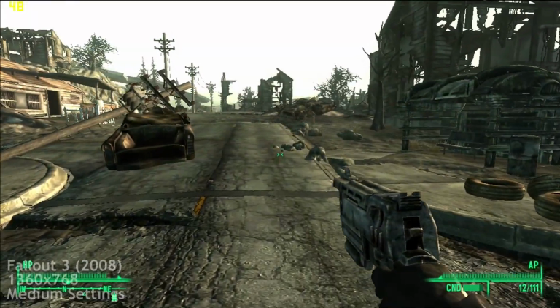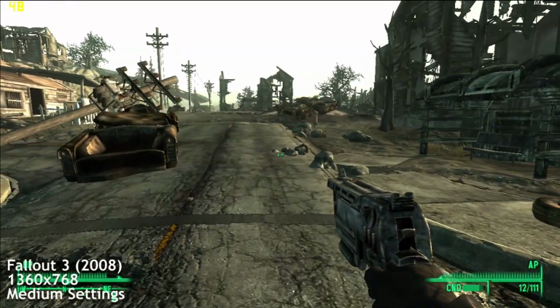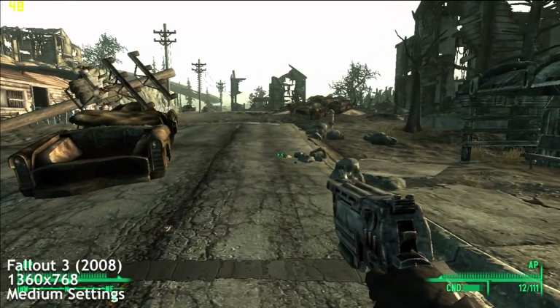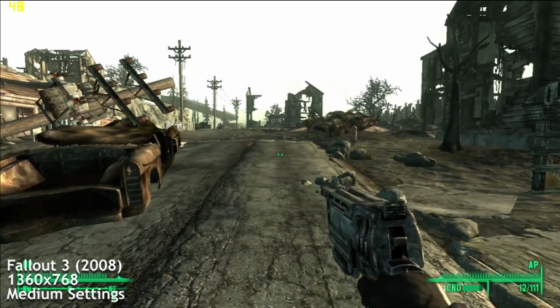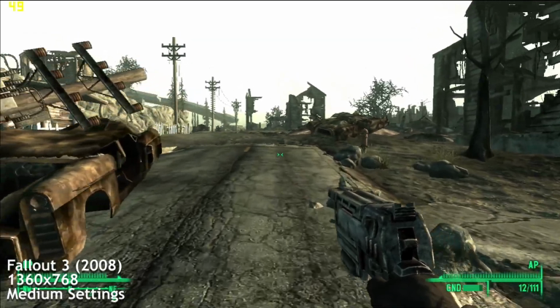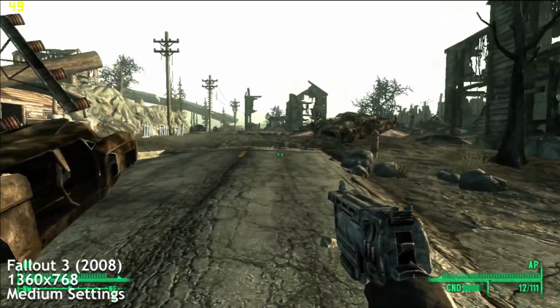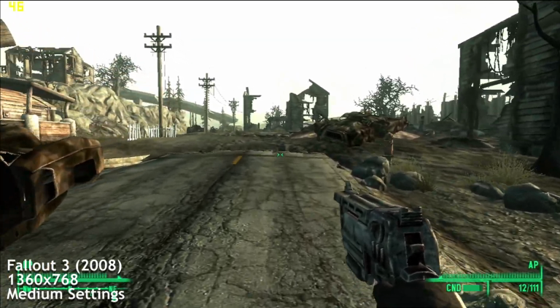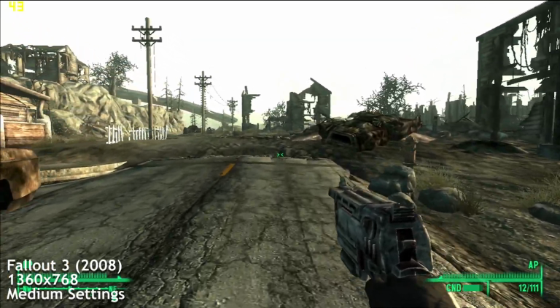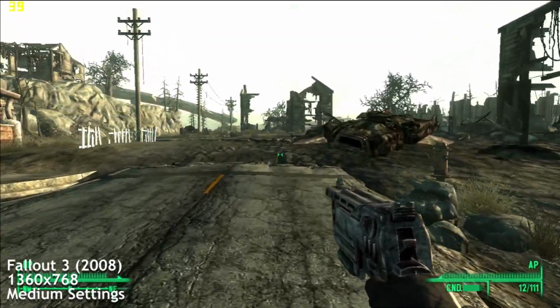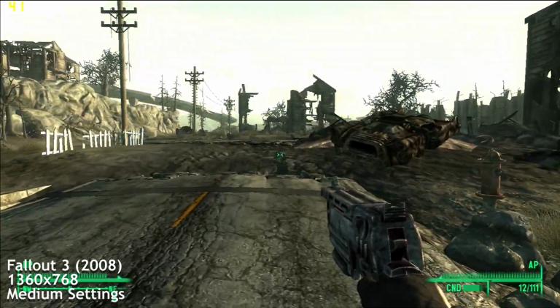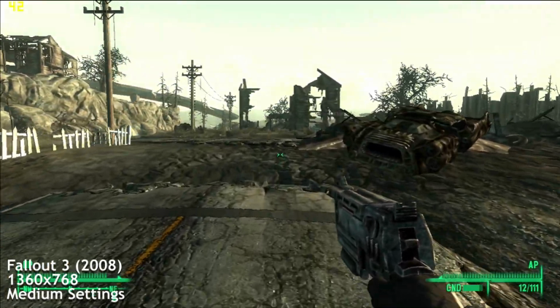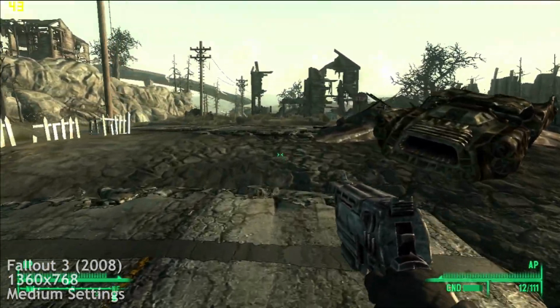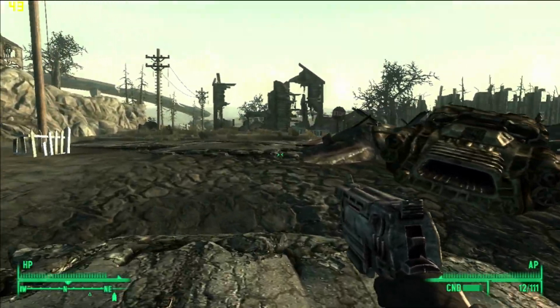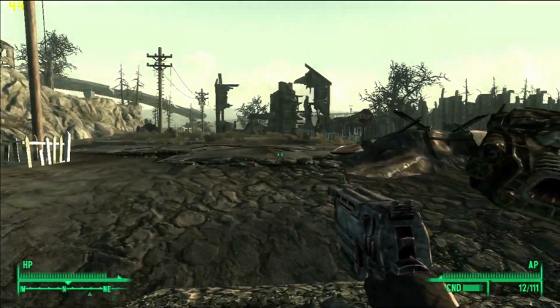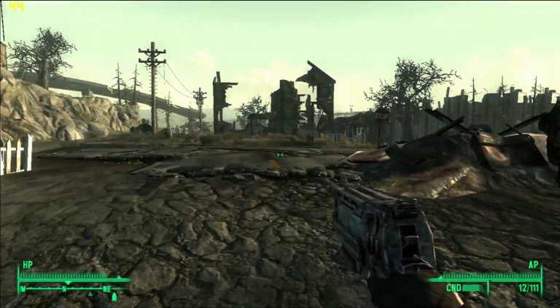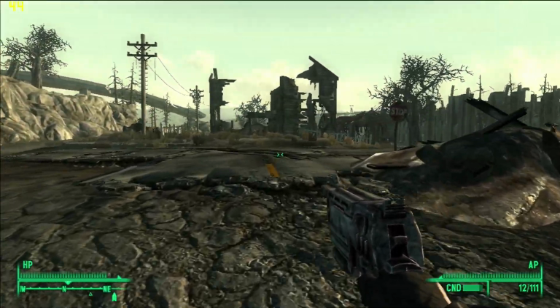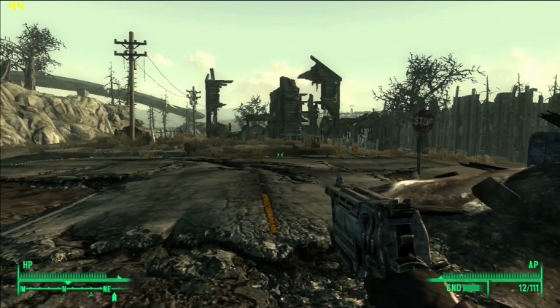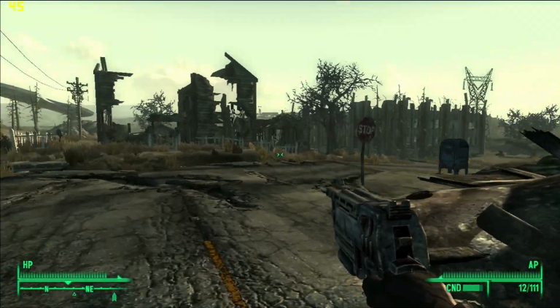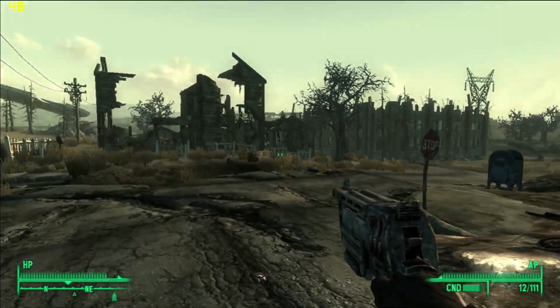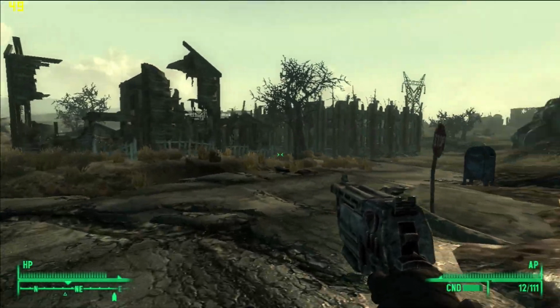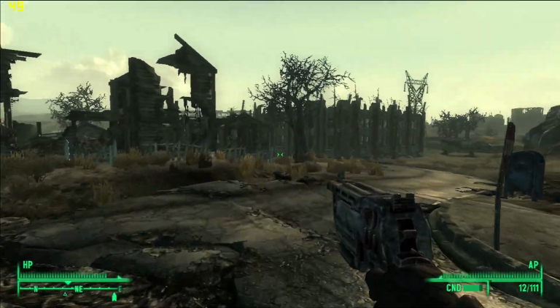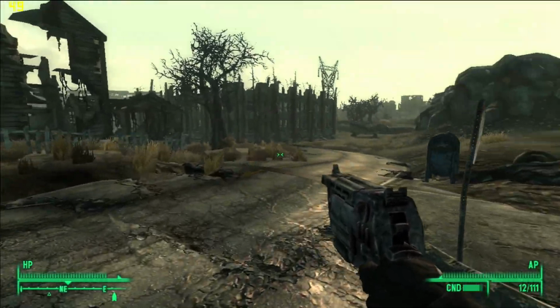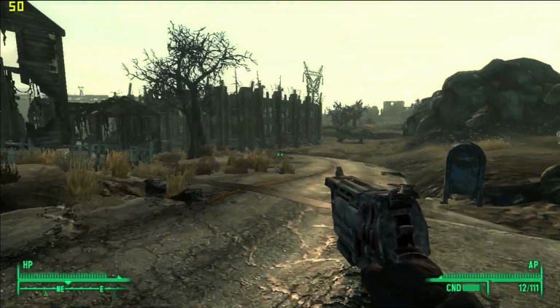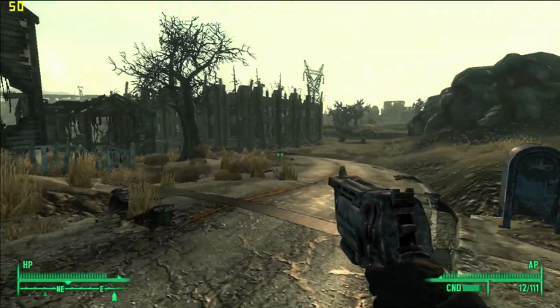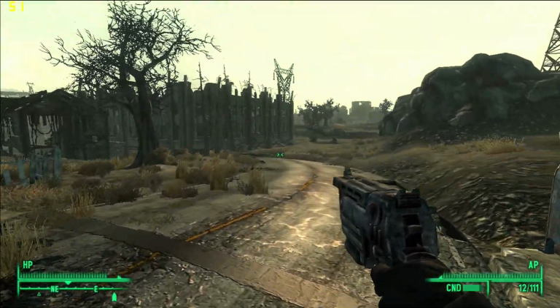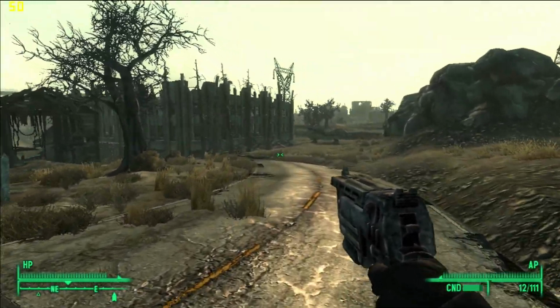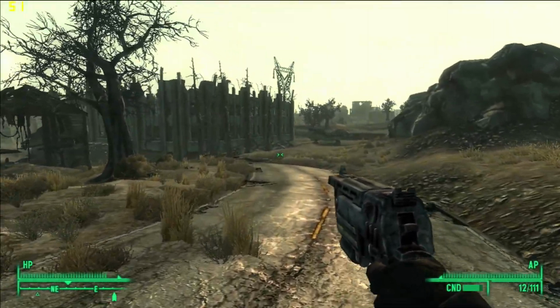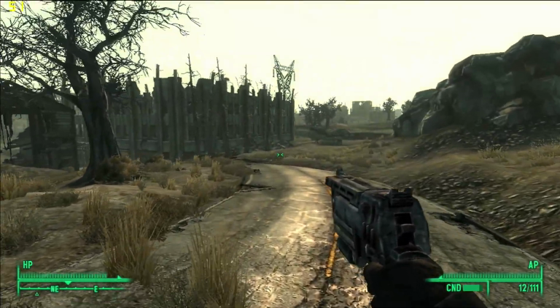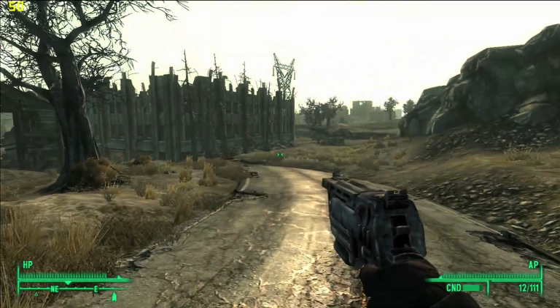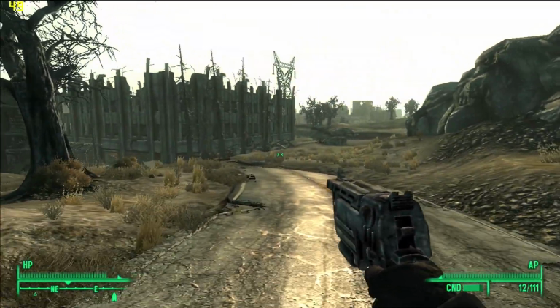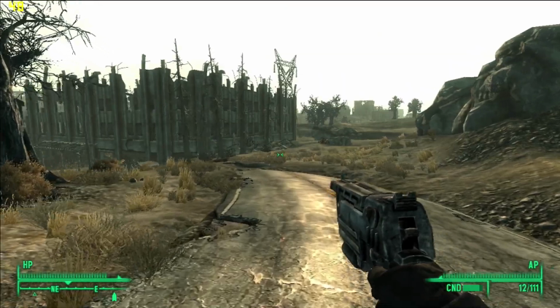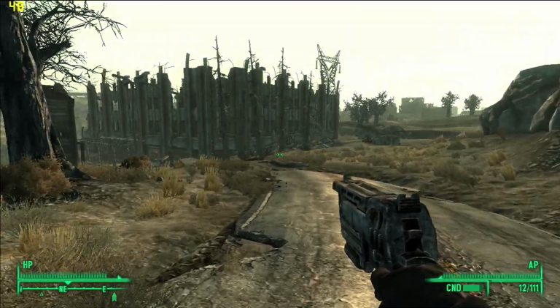Fallout 3, 1360x768, medium settings. While wandering the Capital Wasteland, we're seeing framerates around the 40s, maxing out at 50. As with Oblivion, you don't want to be running this game at more than 60 FPS anyway.